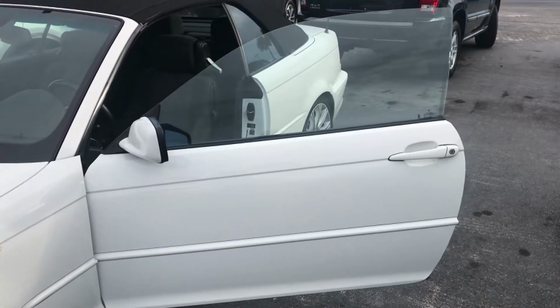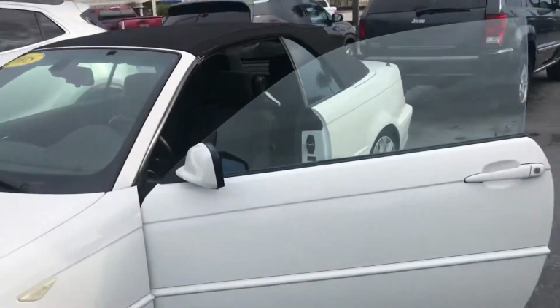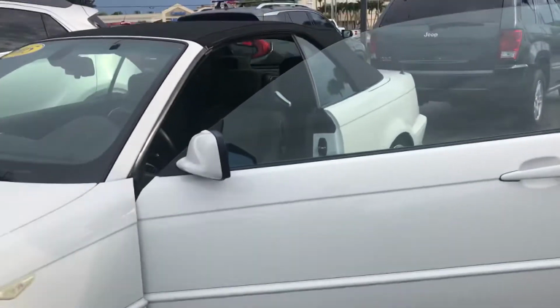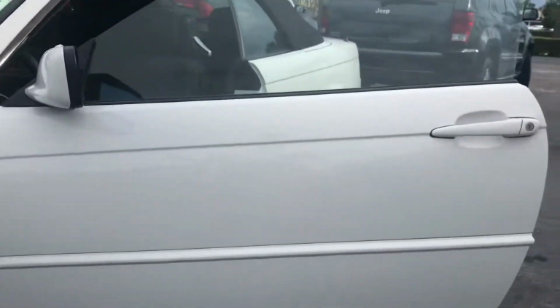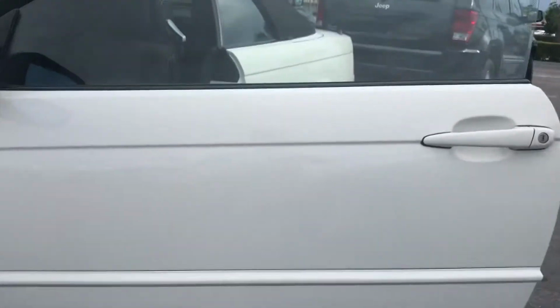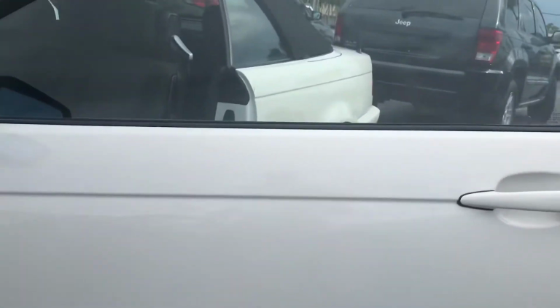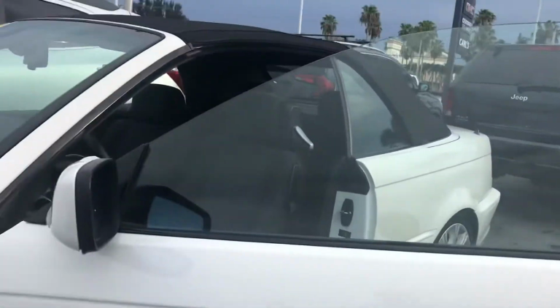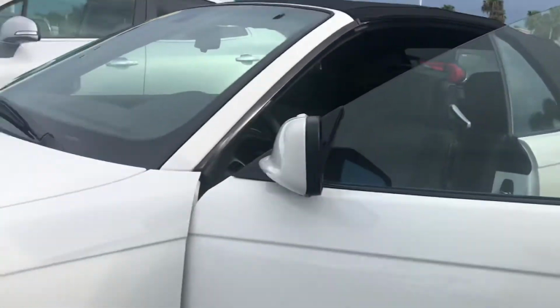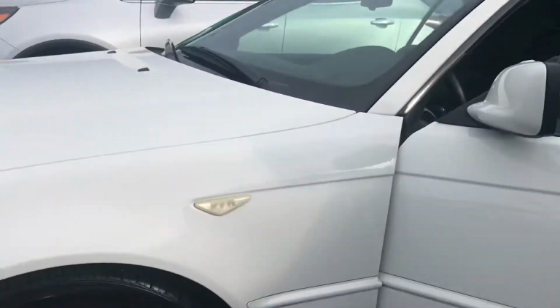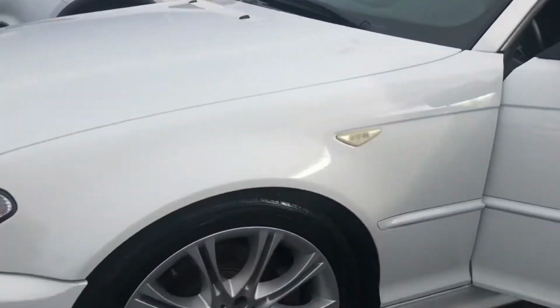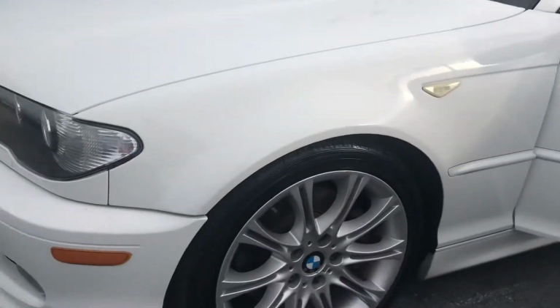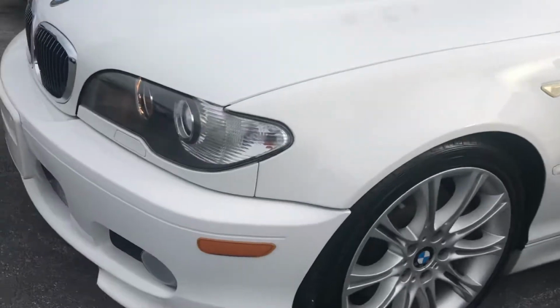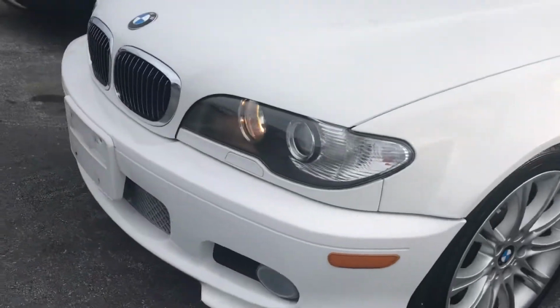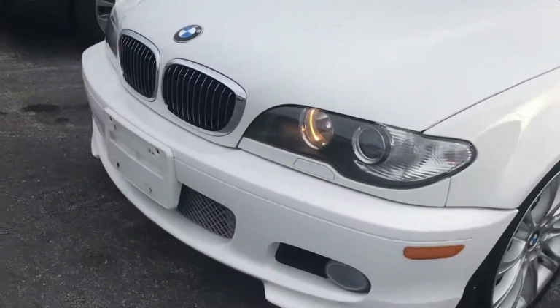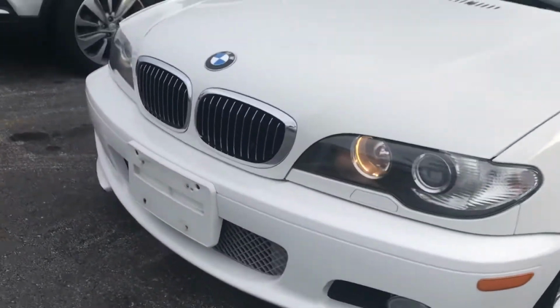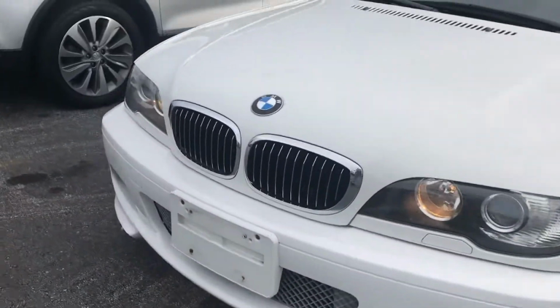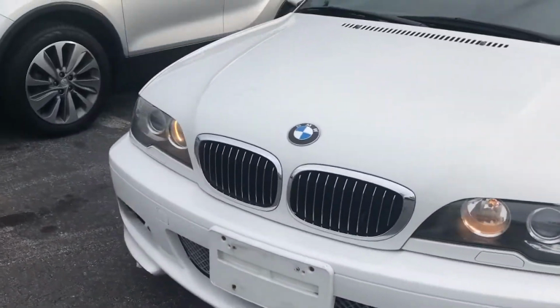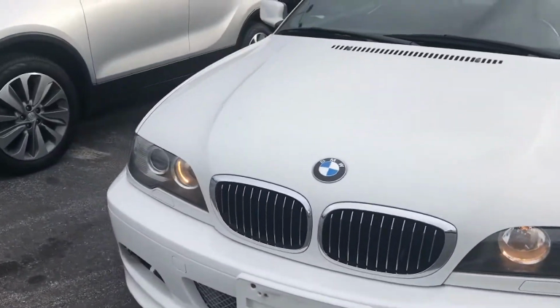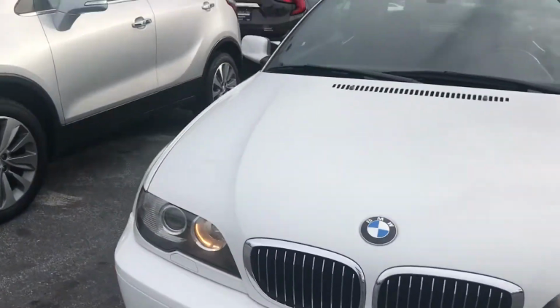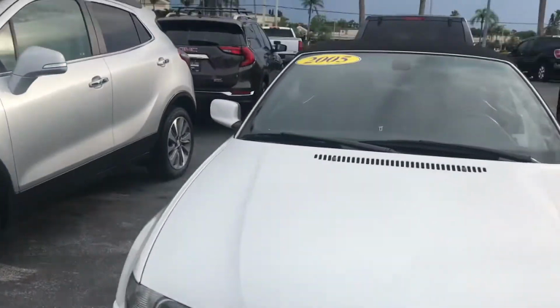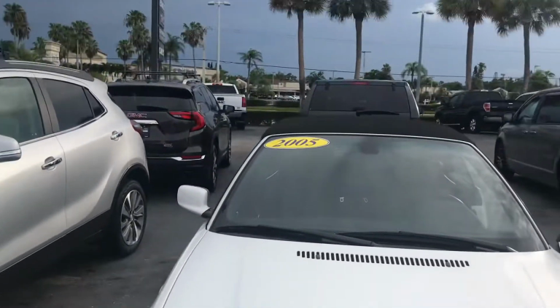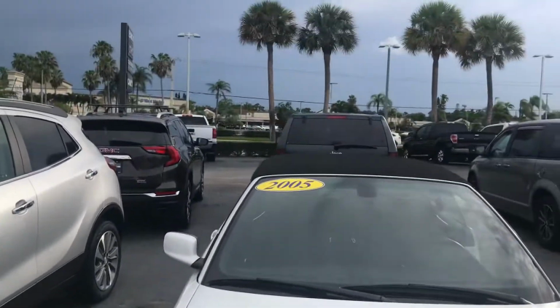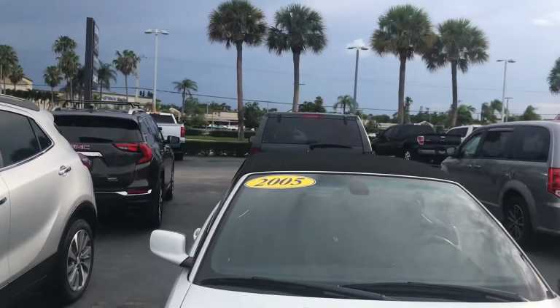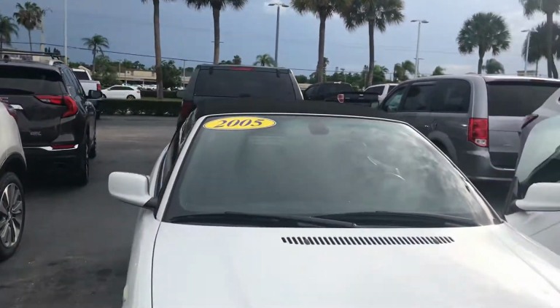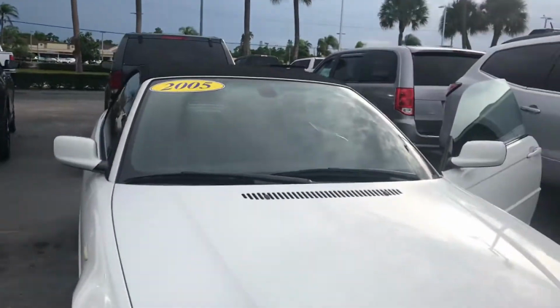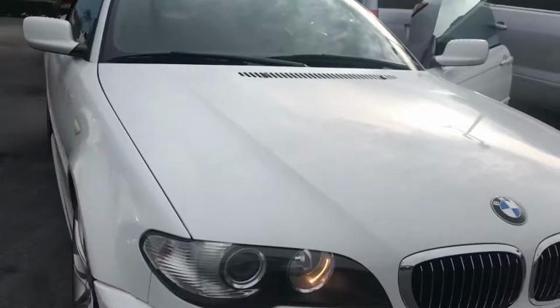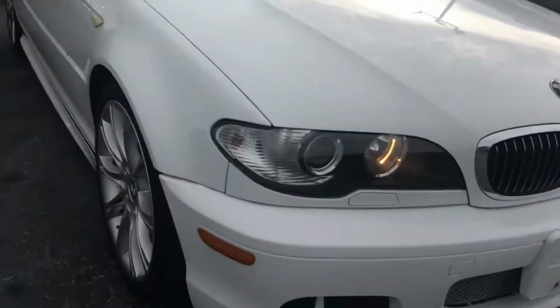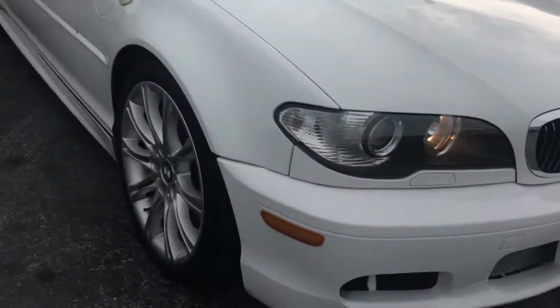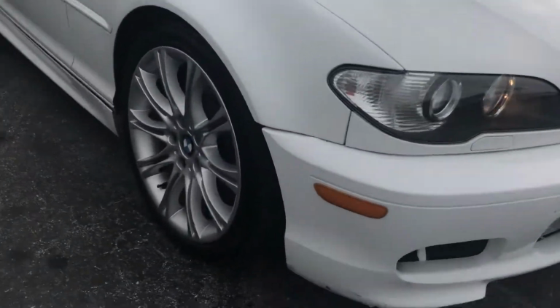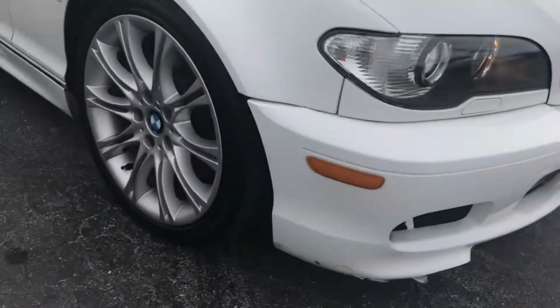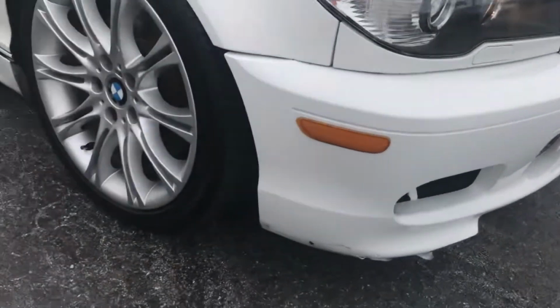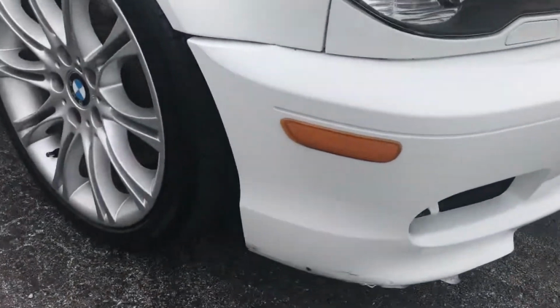Hi, this is Jumpin' Jack over at Carl's Buick, GMC, and Stewart. Just wanted to do a video of the 2005 BMW 330 Series.